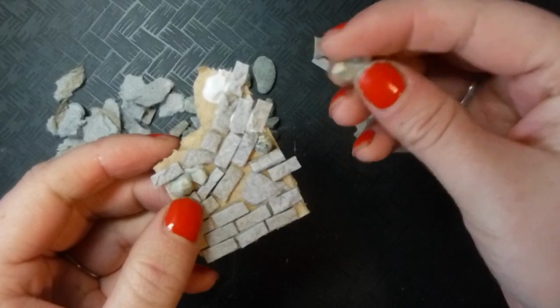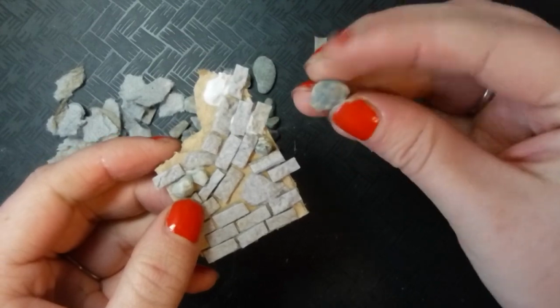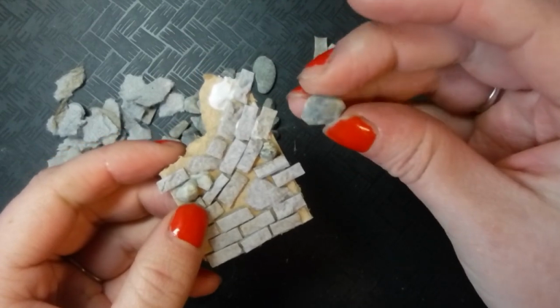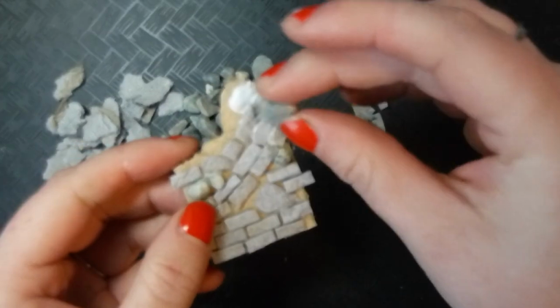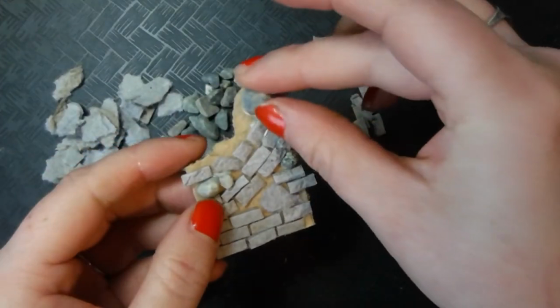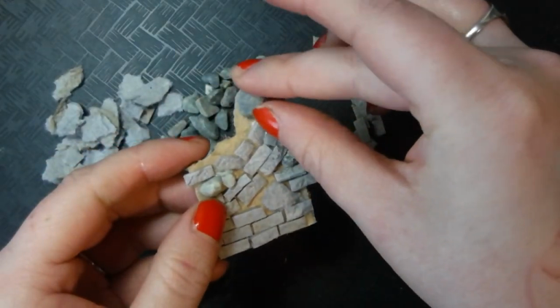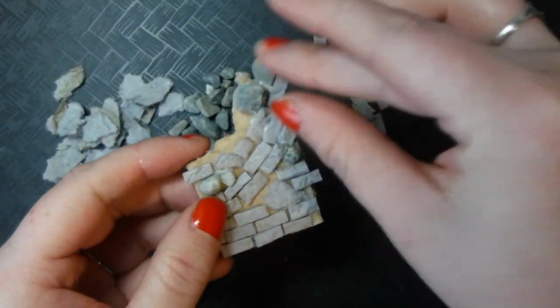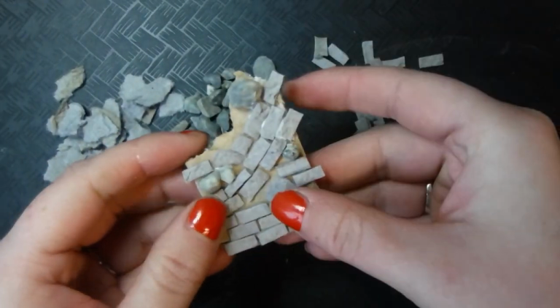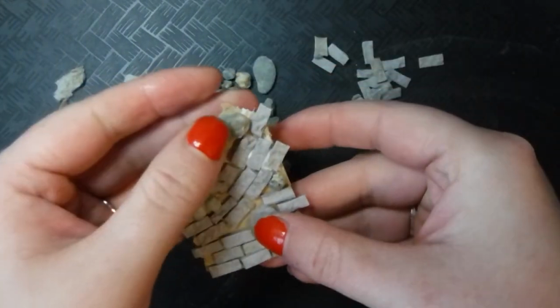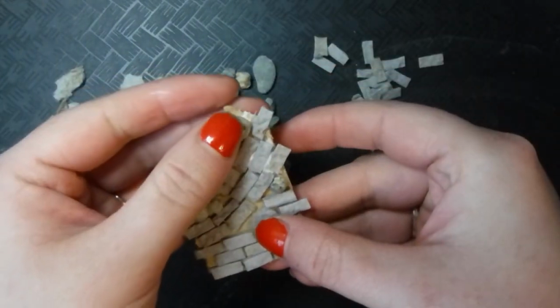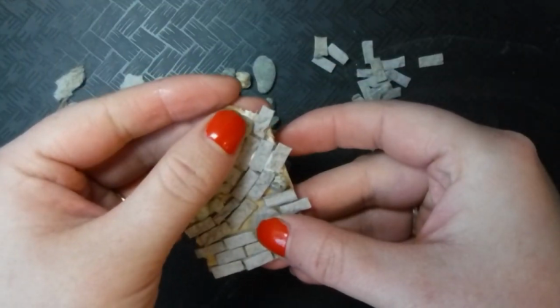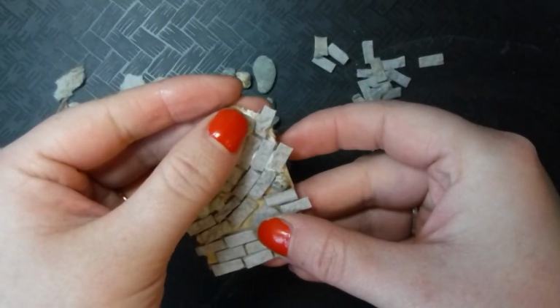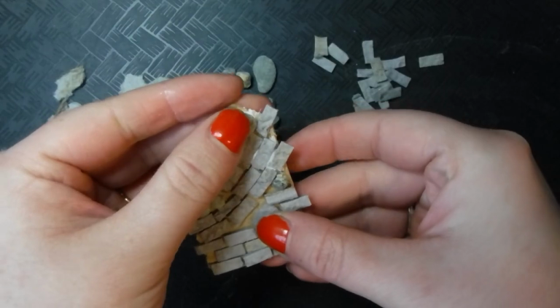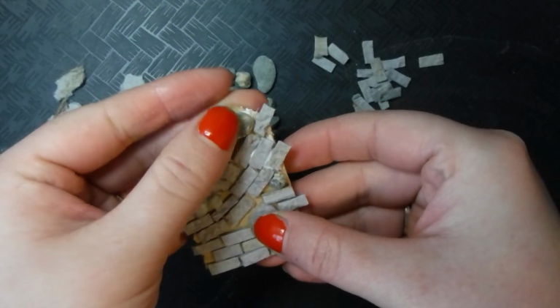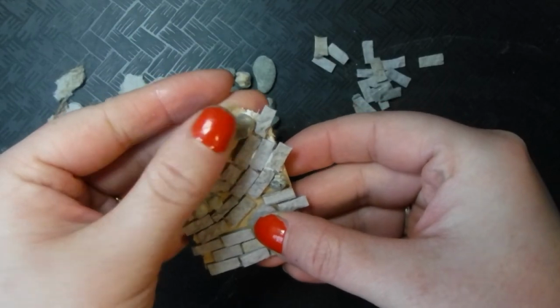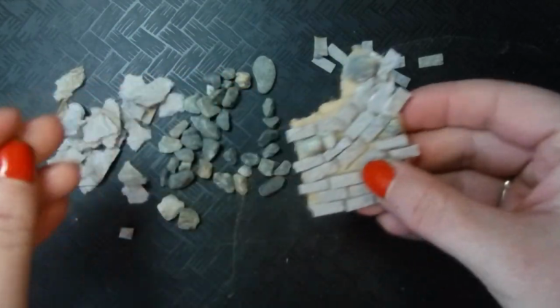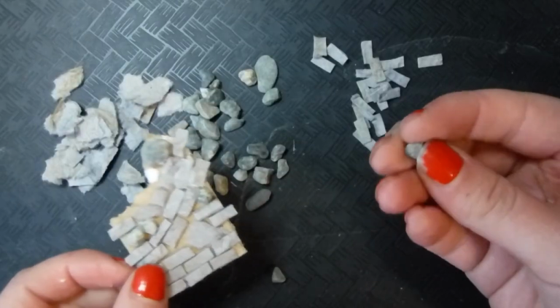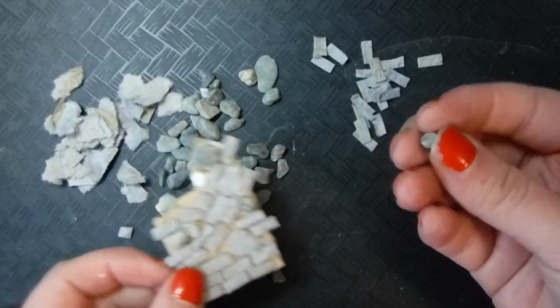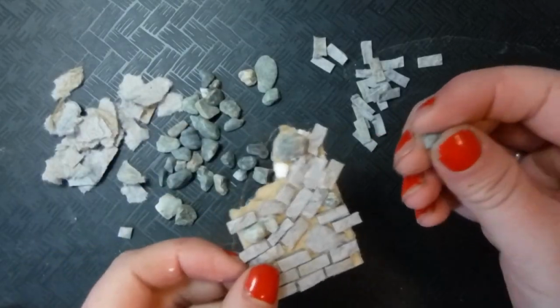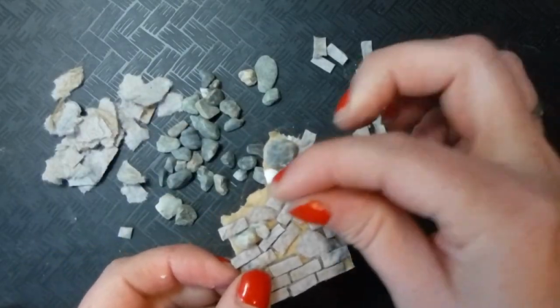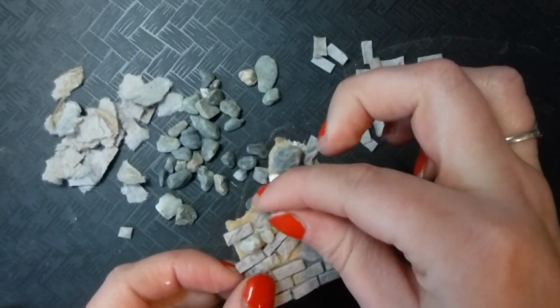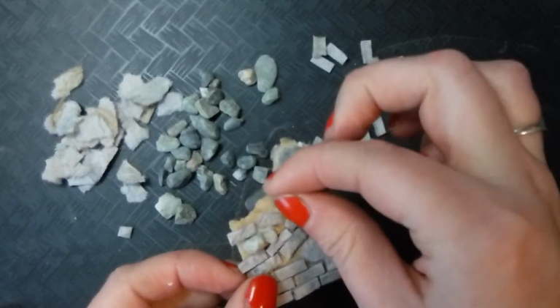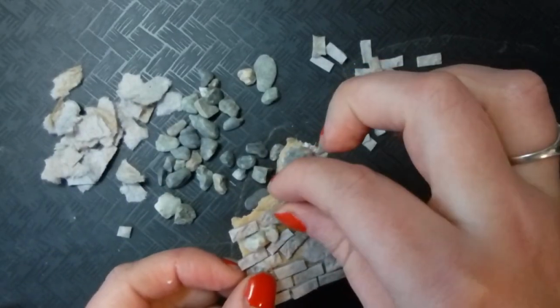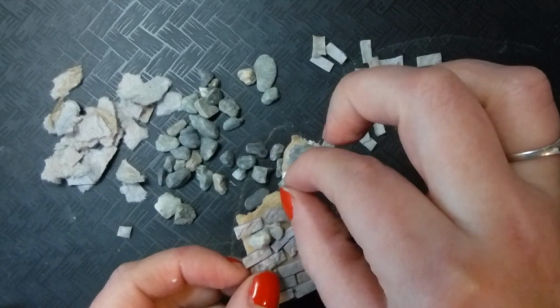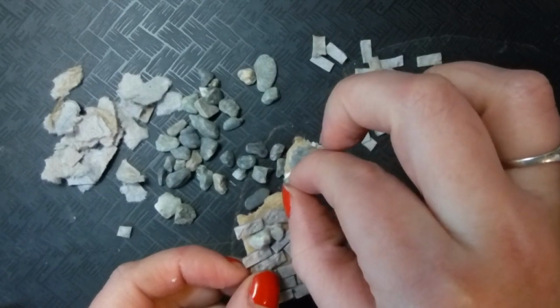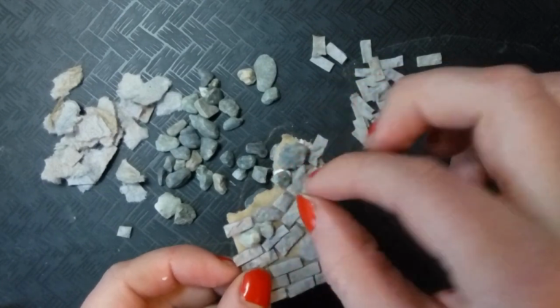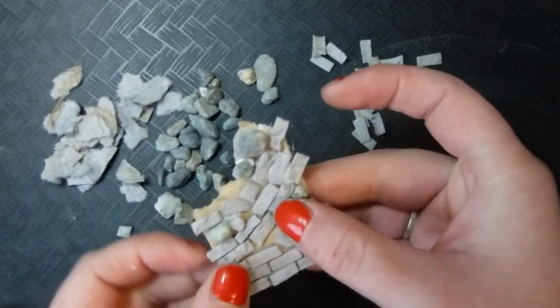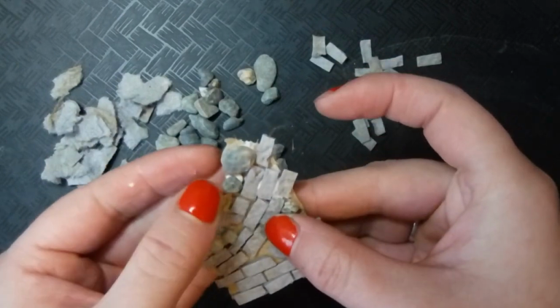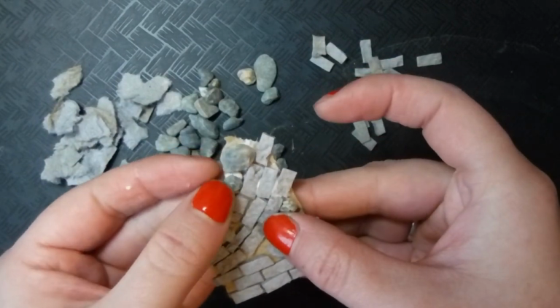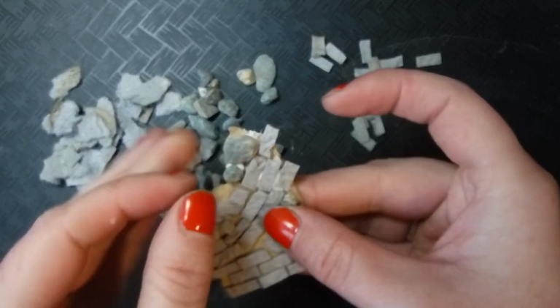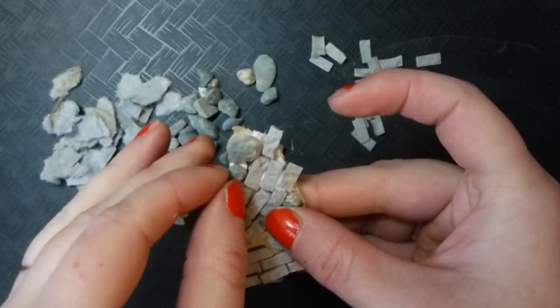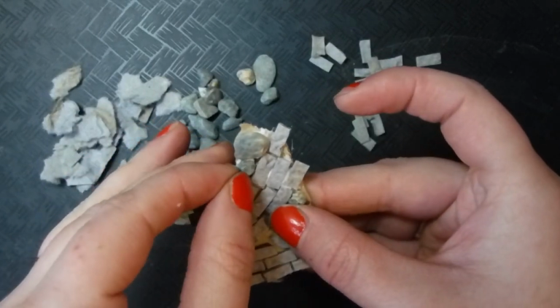I'm not going to lie — this is a long project, especially if you're doing a full wall like I ended up doing. It takes a minute to get all the pieces in place and figured out, but I think the effect is totally worth it.